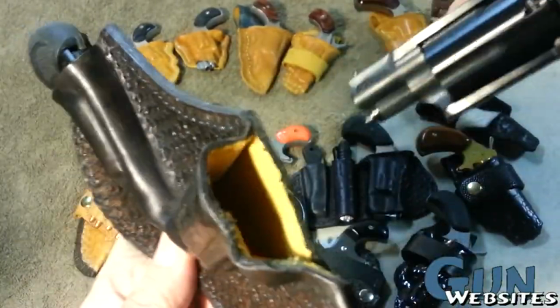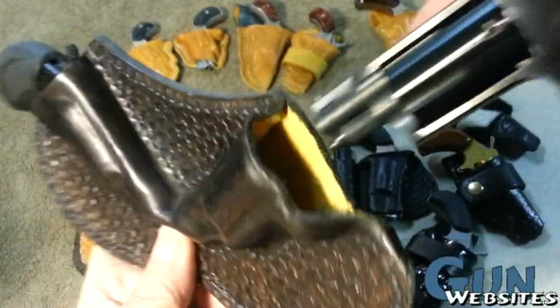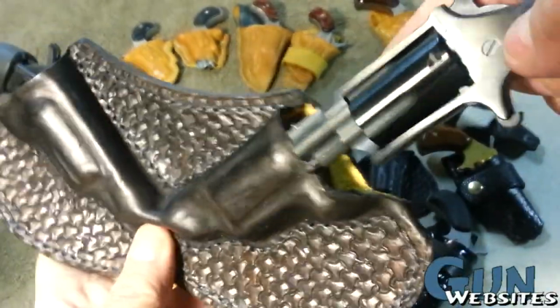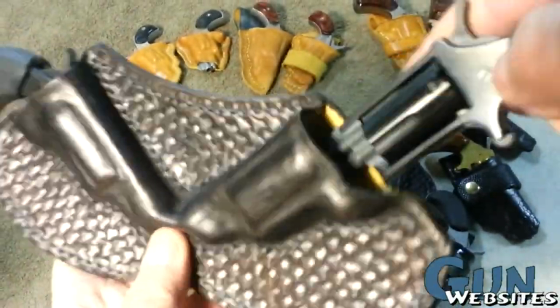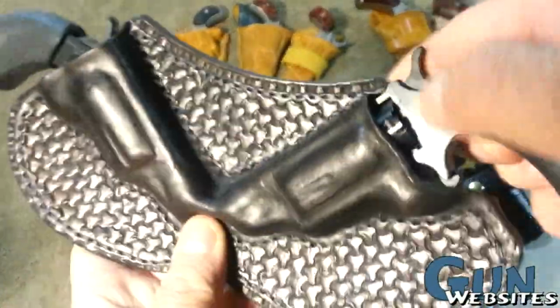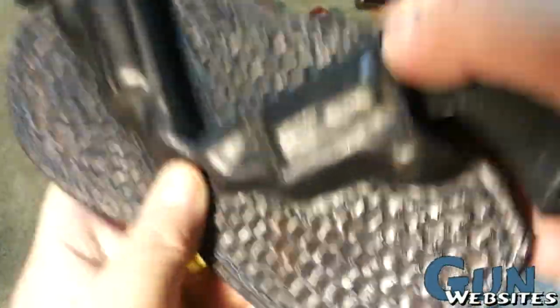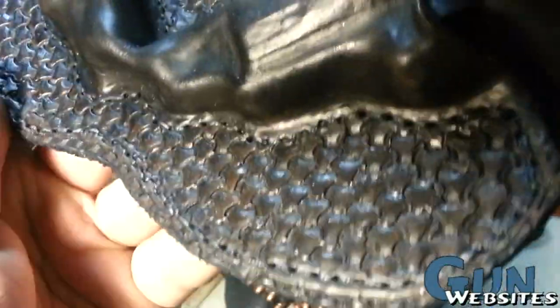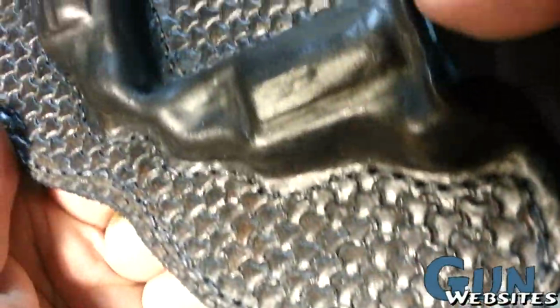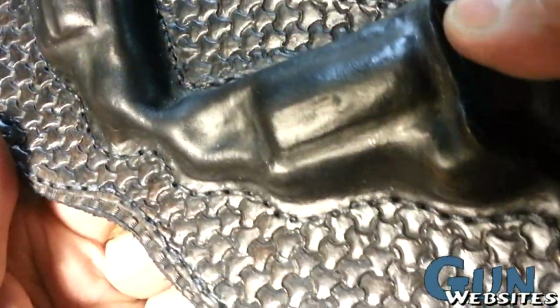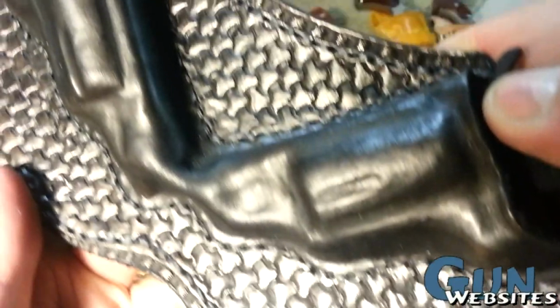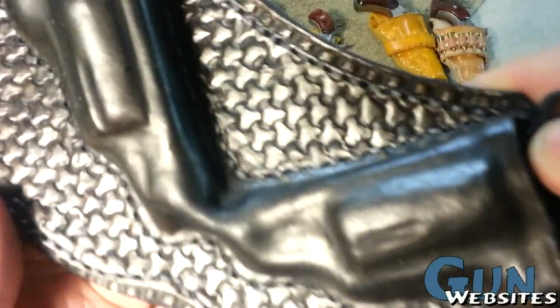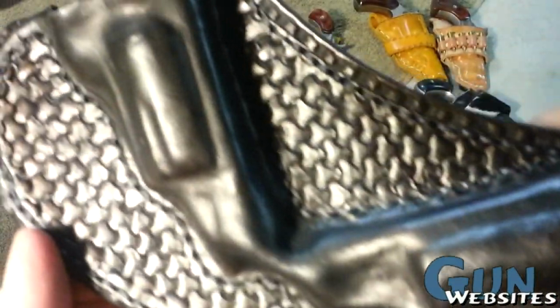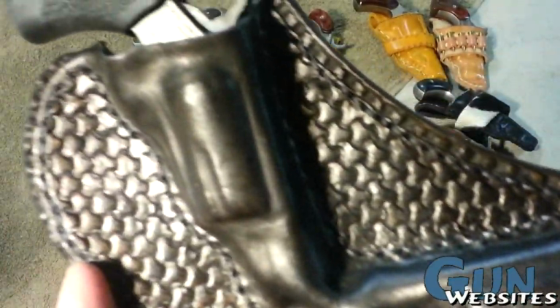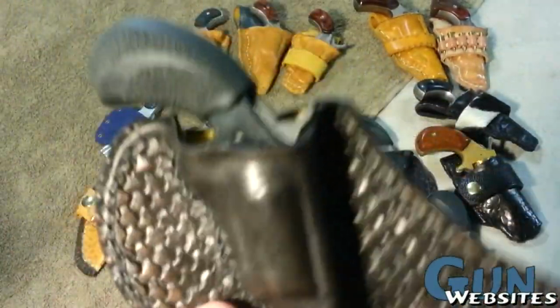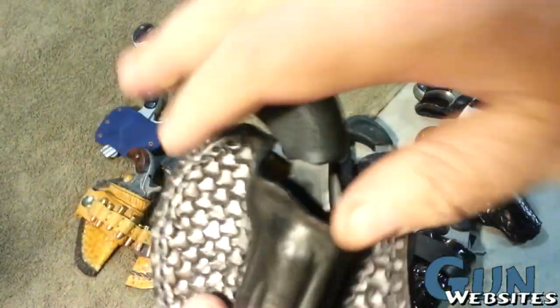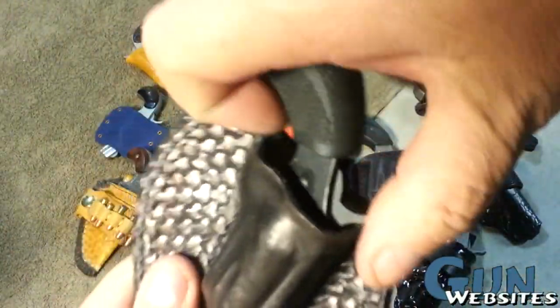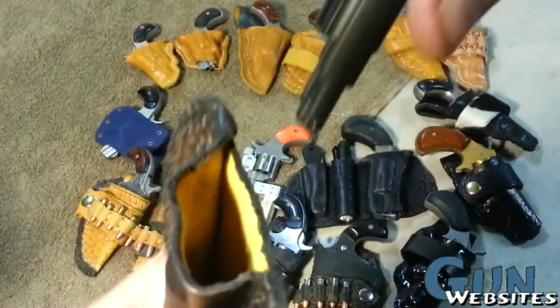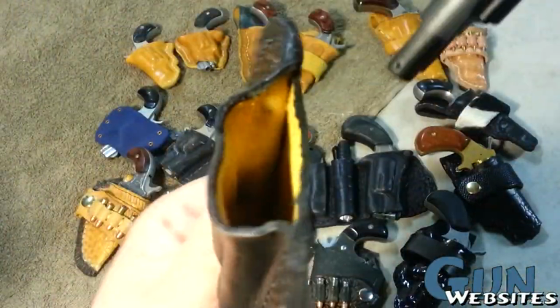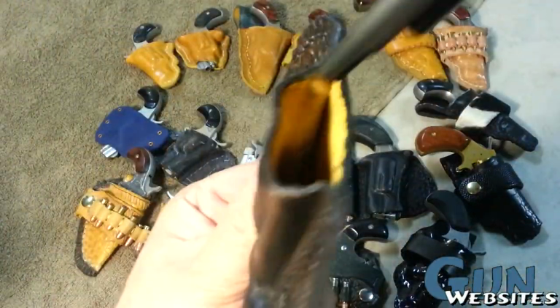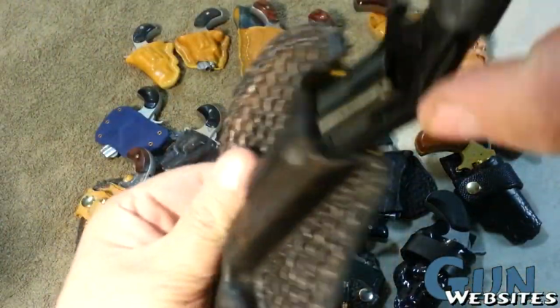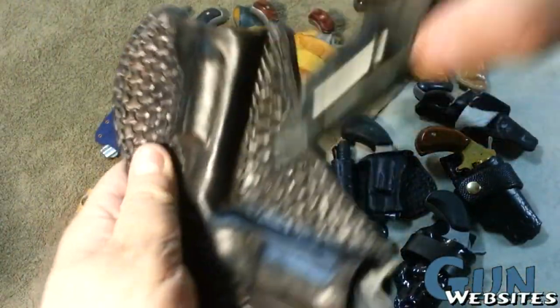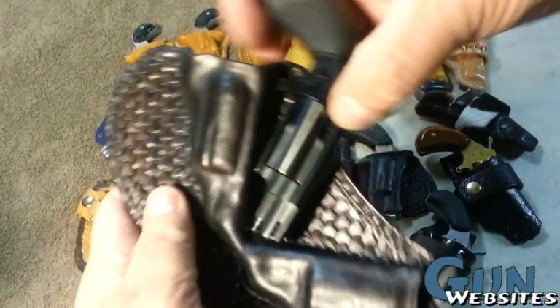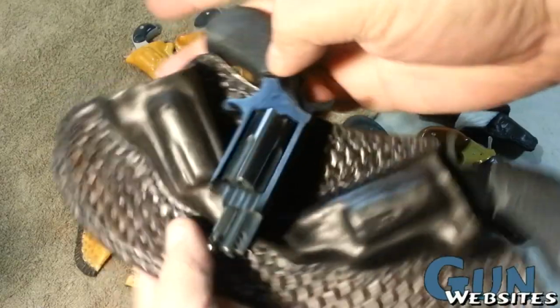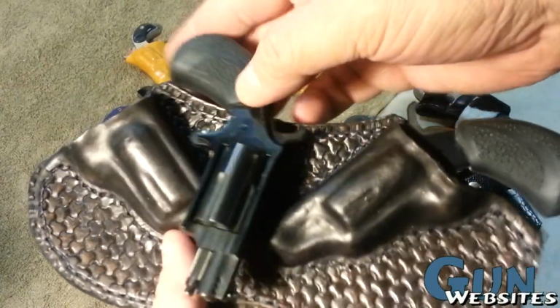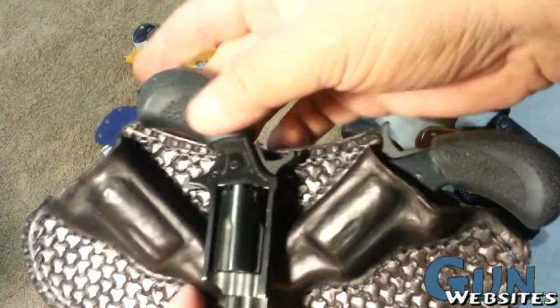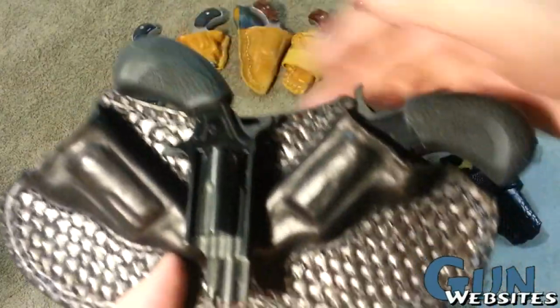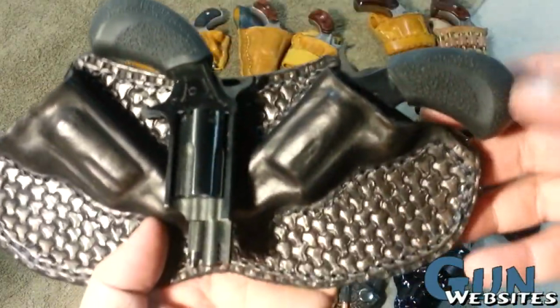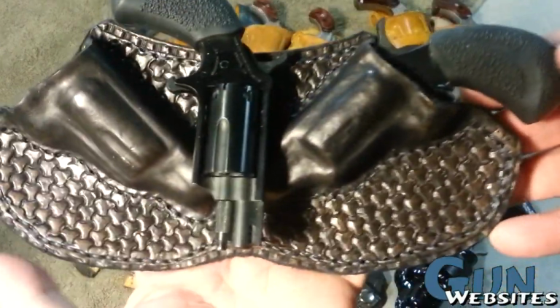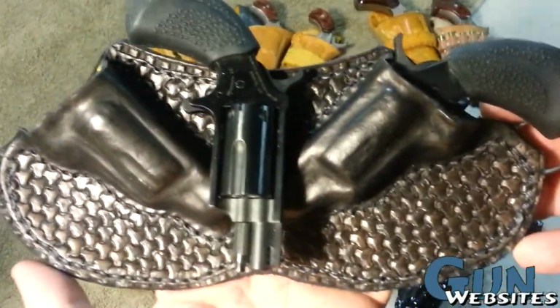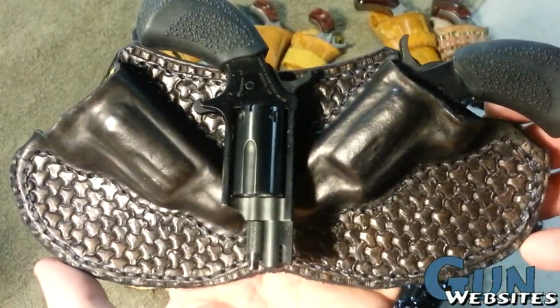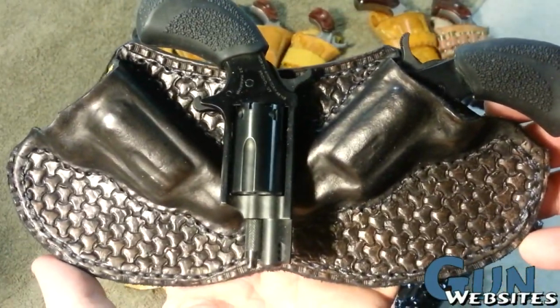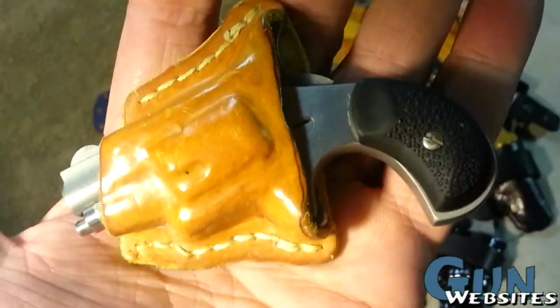Next up, I wanted to keep my two Blackjack .22 Magnums together — I knew I was going to want to run those at the same time. Normally I would wear those in a tuxedo, but this might work in like the front pocket of a sweatshirt.